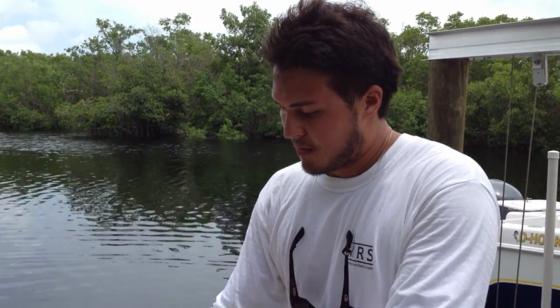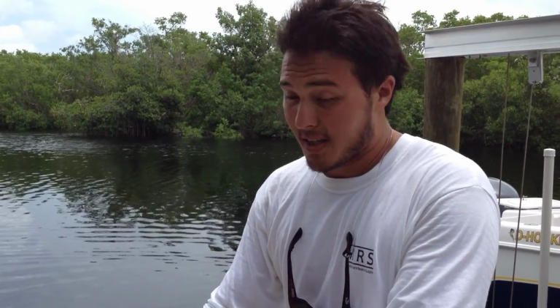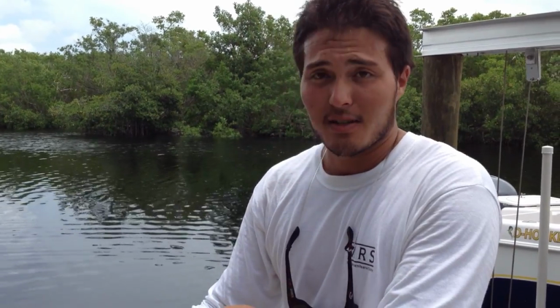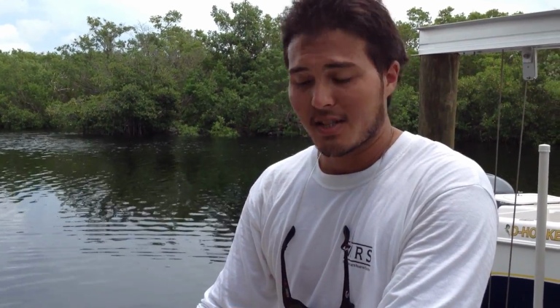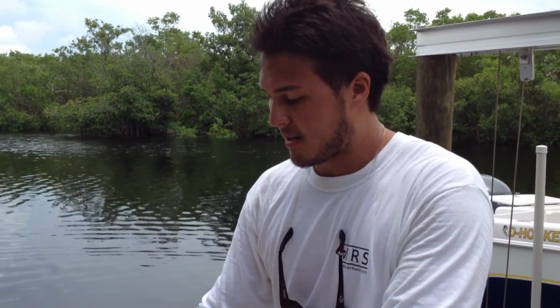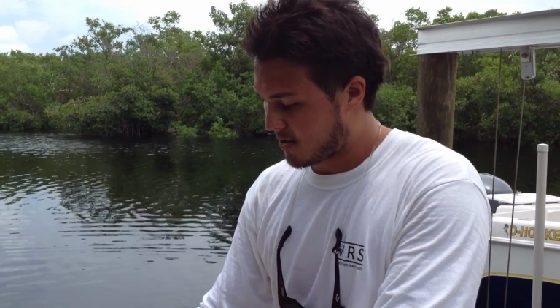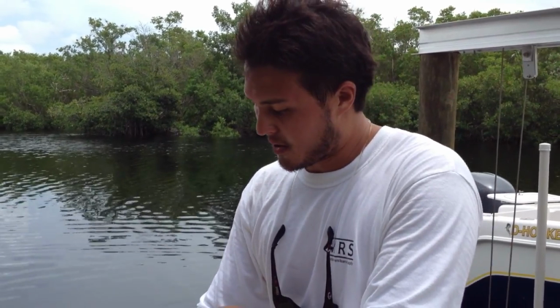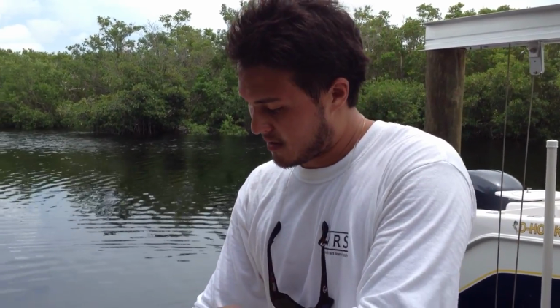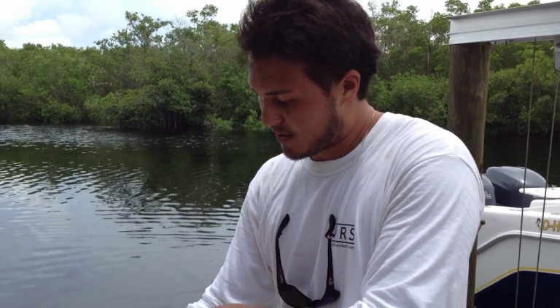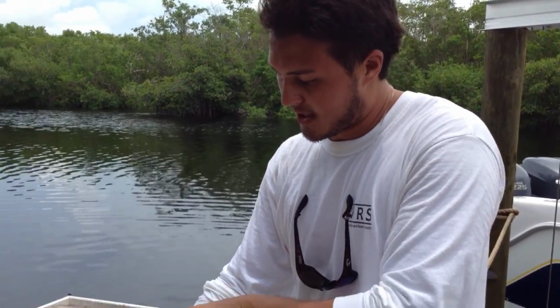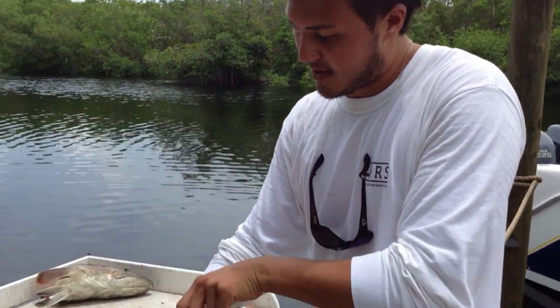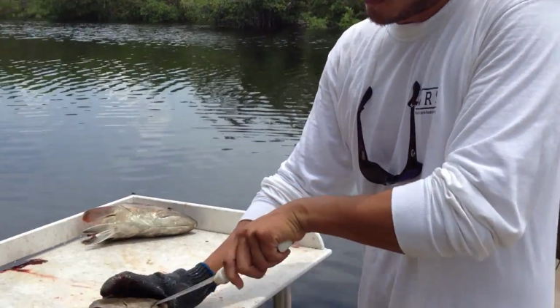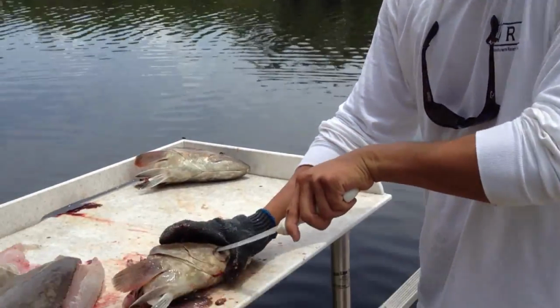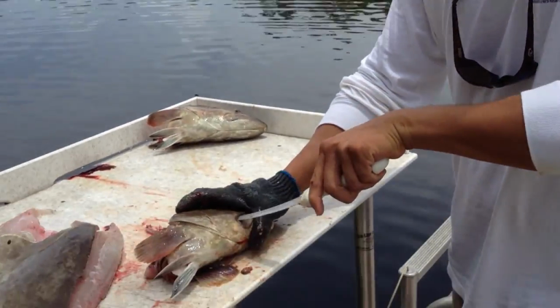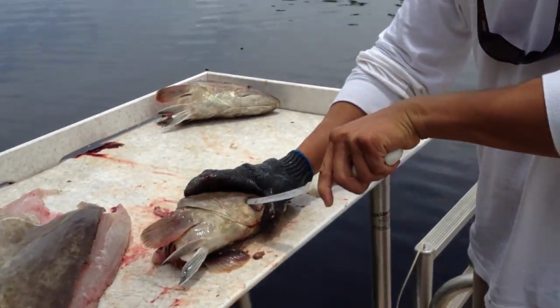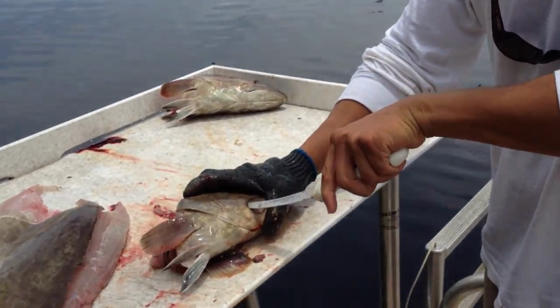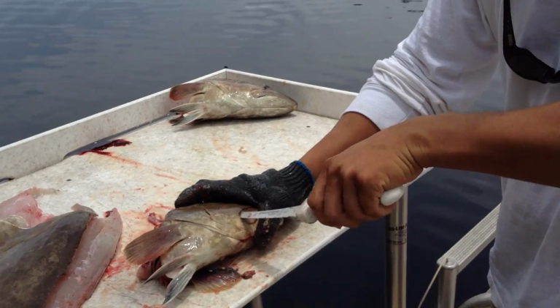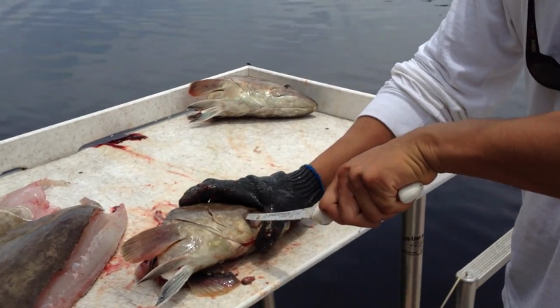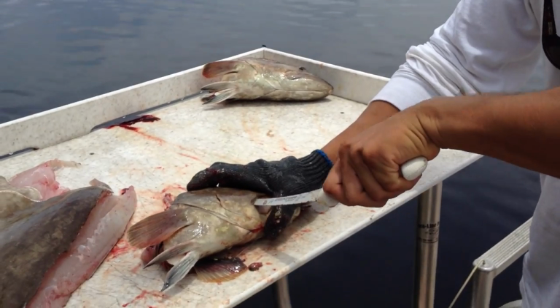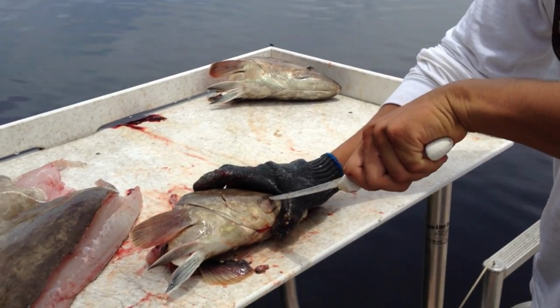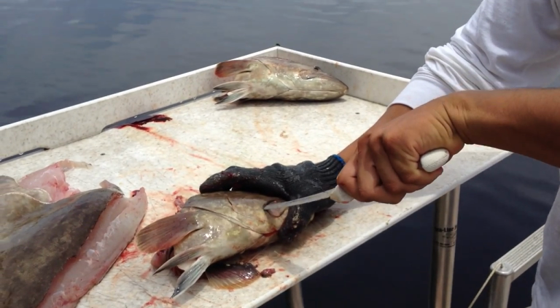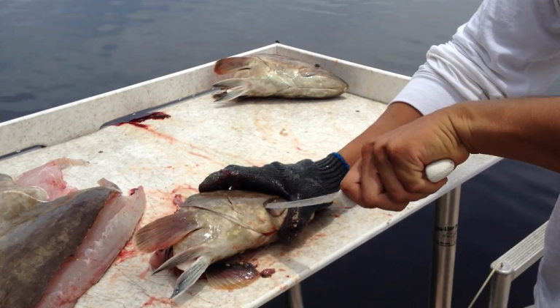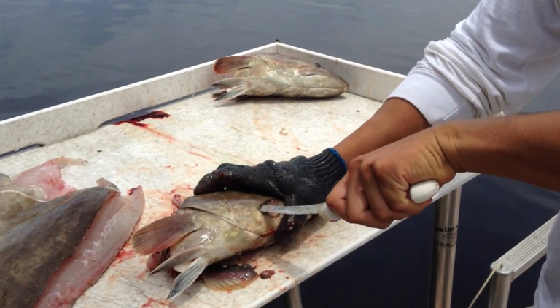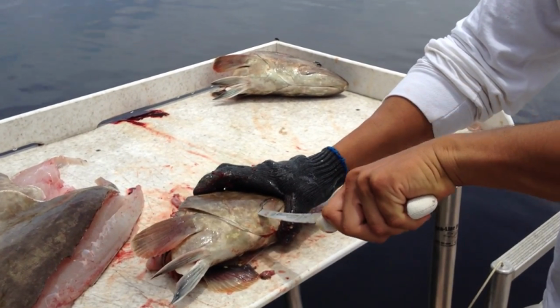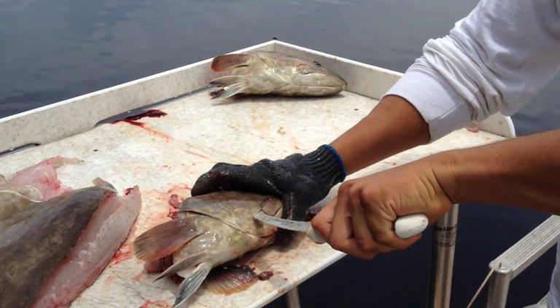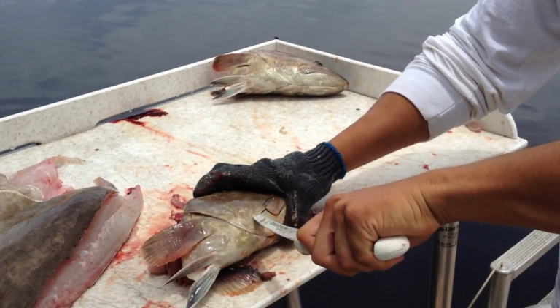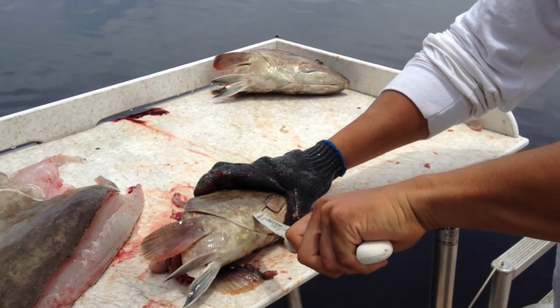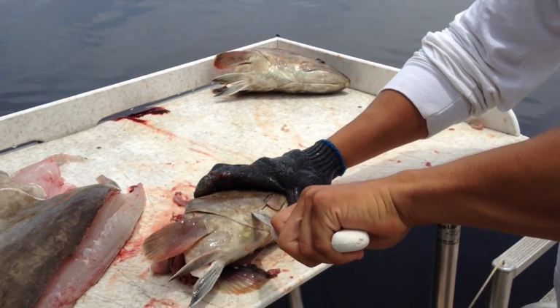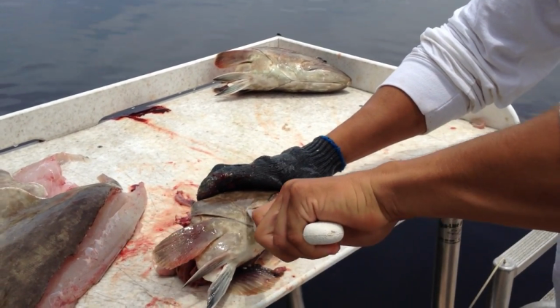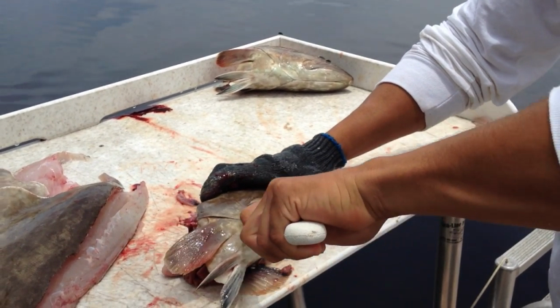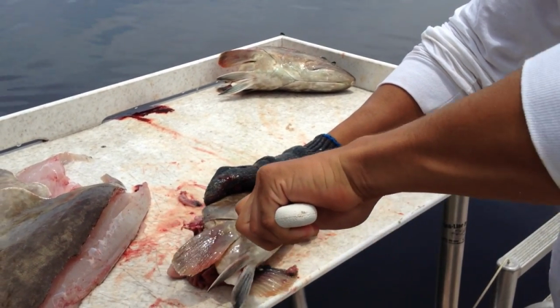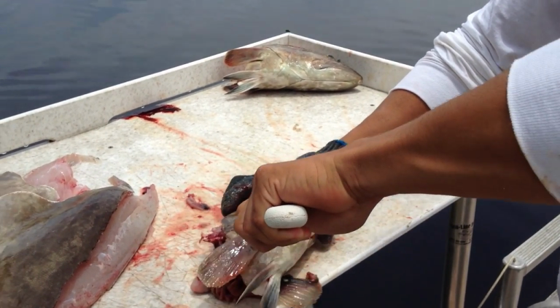I'm going to take the cheeks out of this grouper. It's really easy. Use a 6-inch boning knife, start at the lip, and follow the meat all the way around.